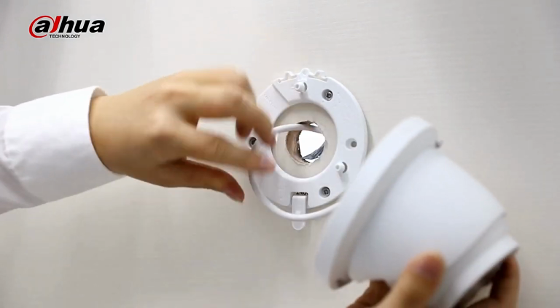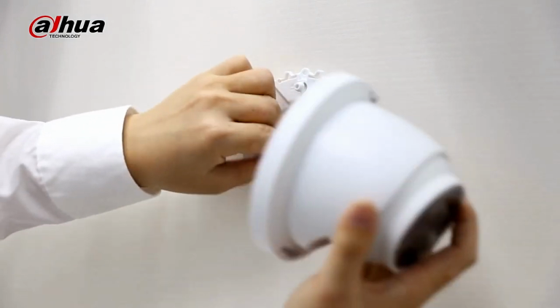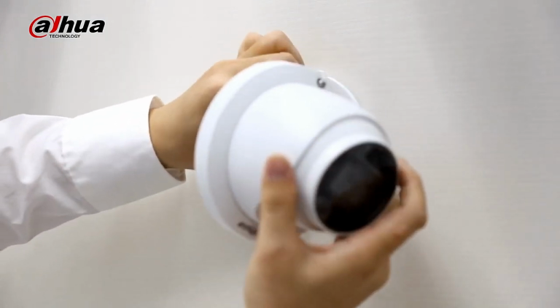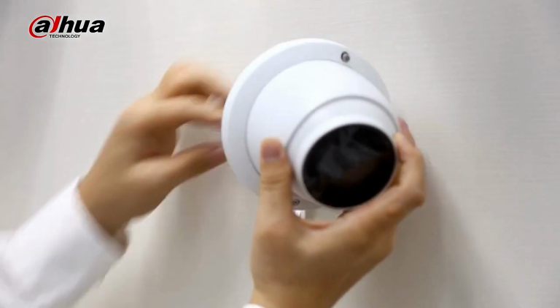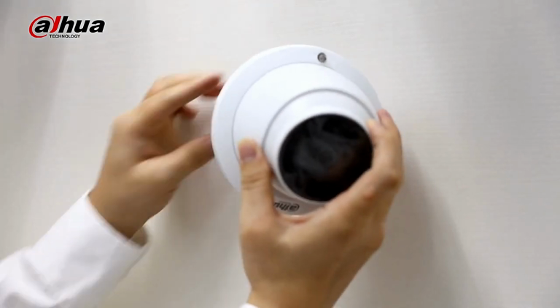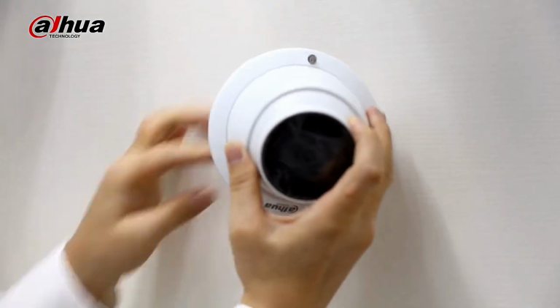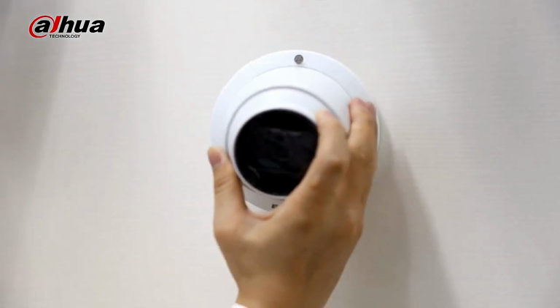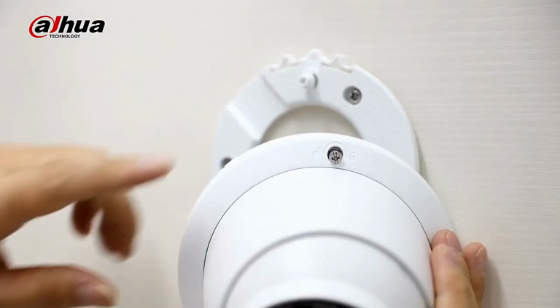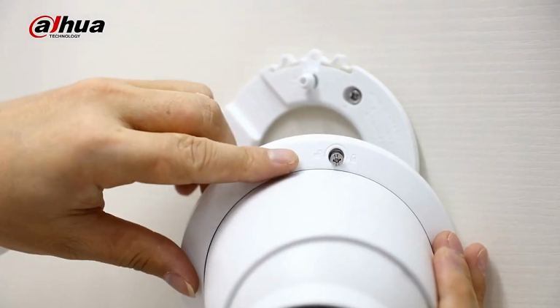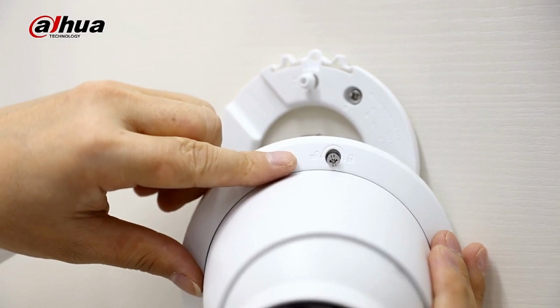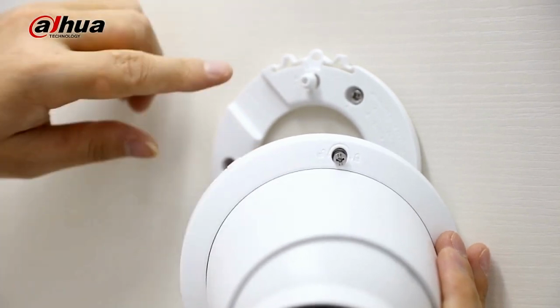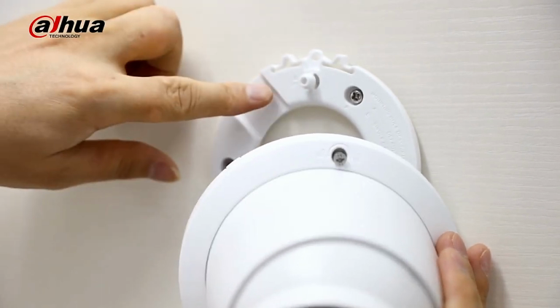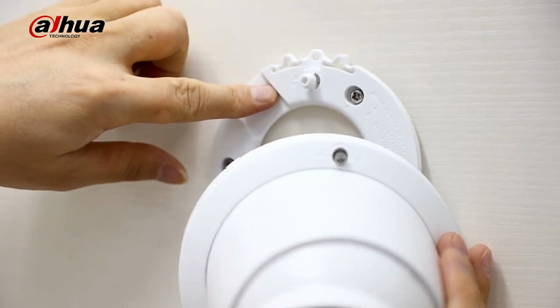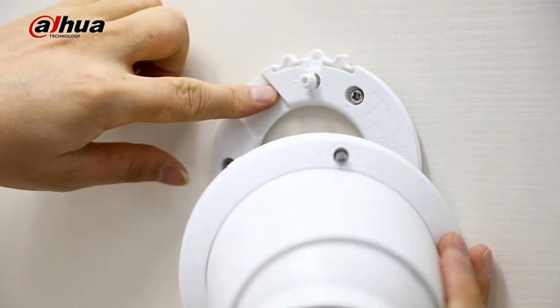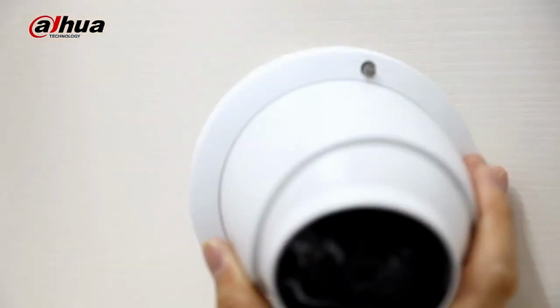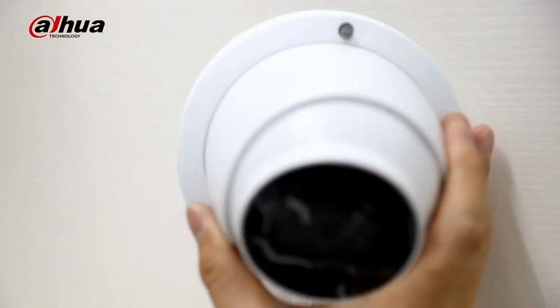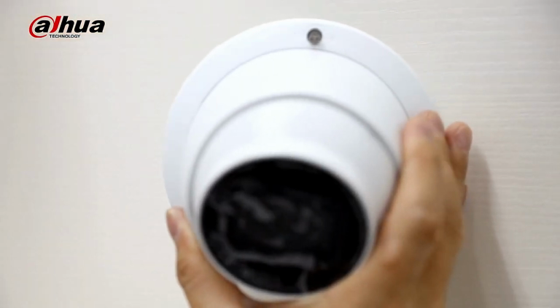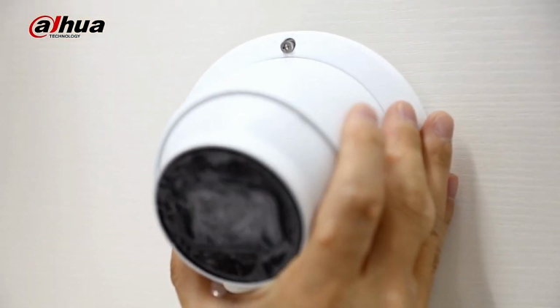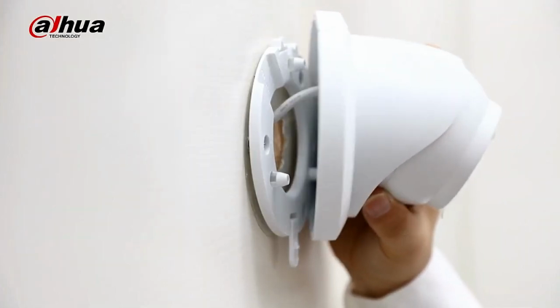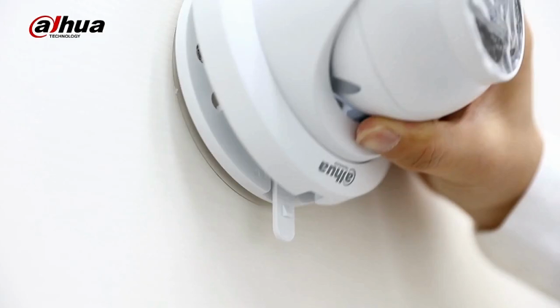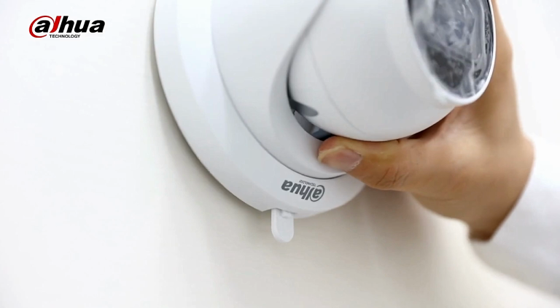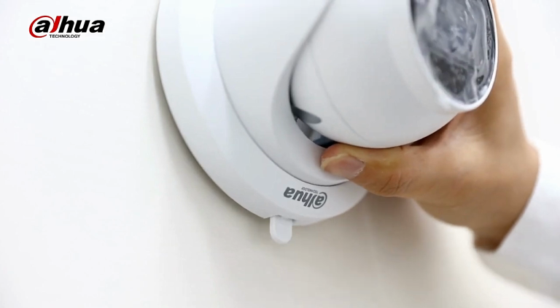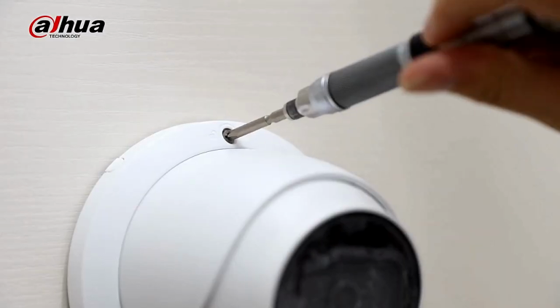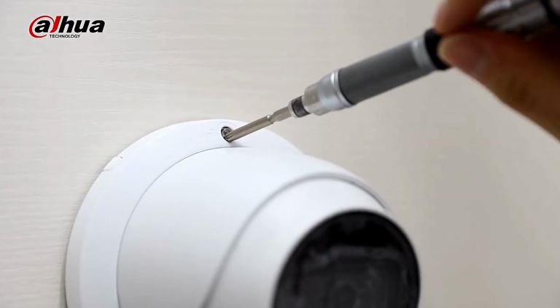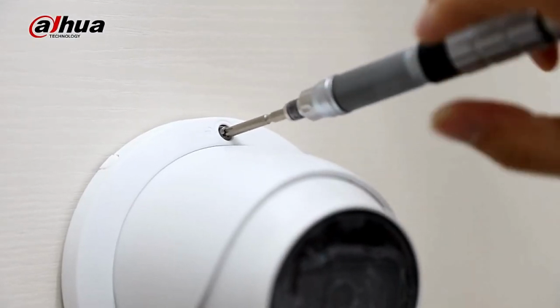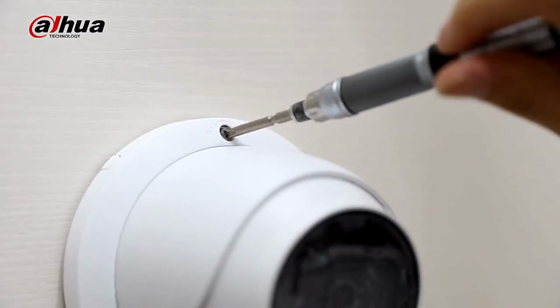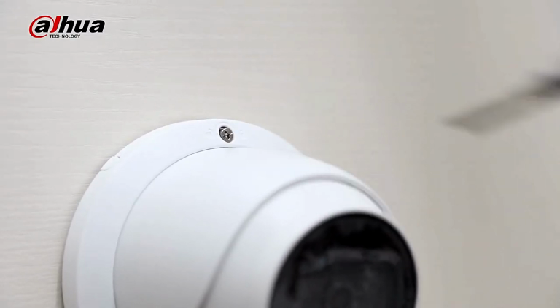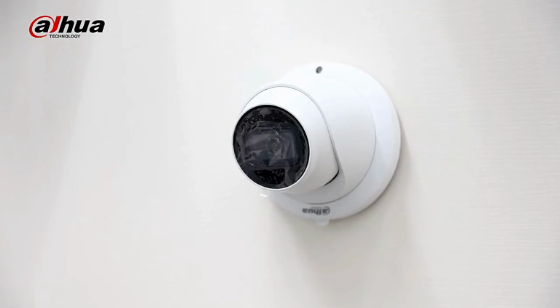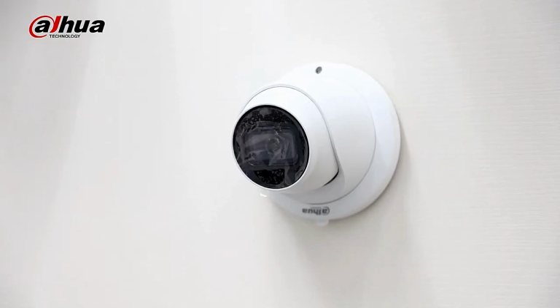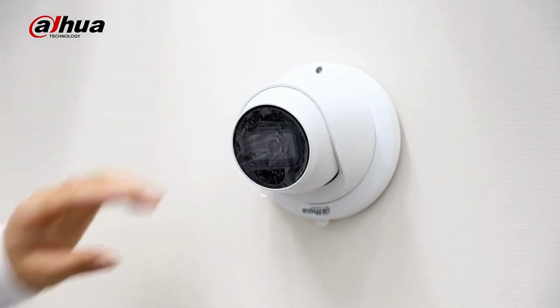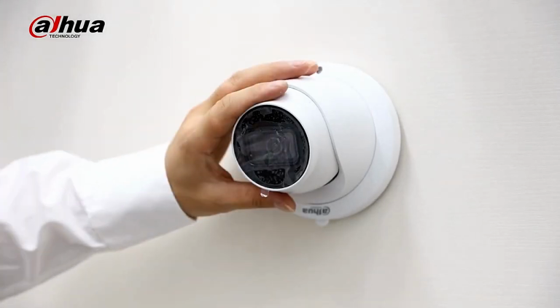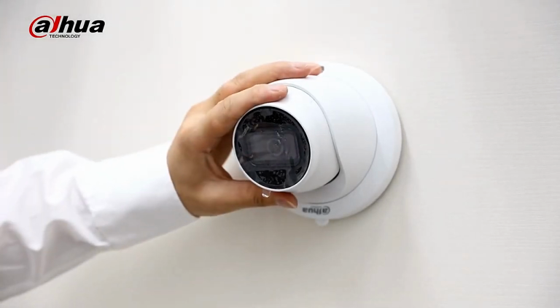Dahua HDCVI cameras are separated into the Pro, Light, and Cooper series, which range from high performance with project-oriented features to a cost and performance balance. Users can select cameras based on their needs.